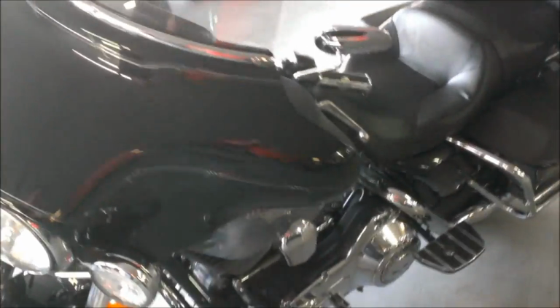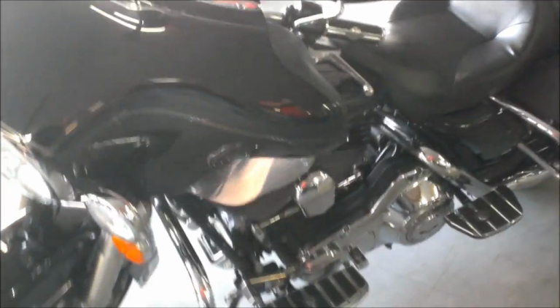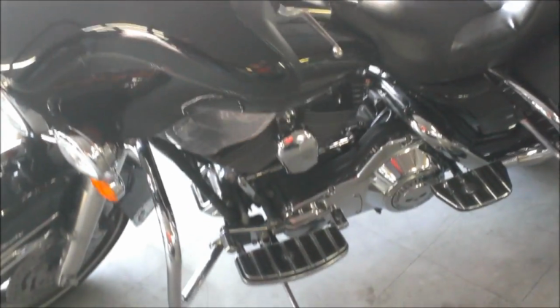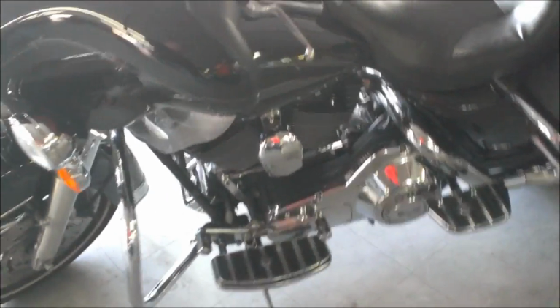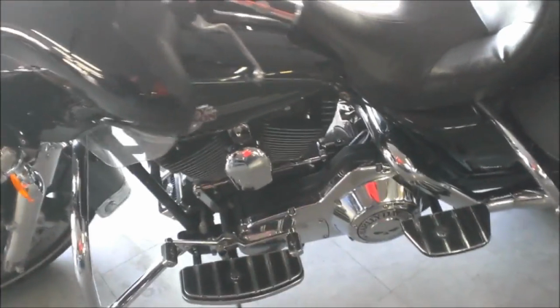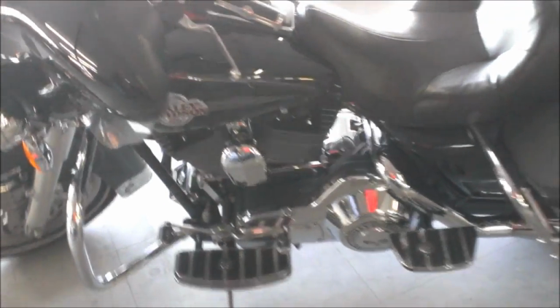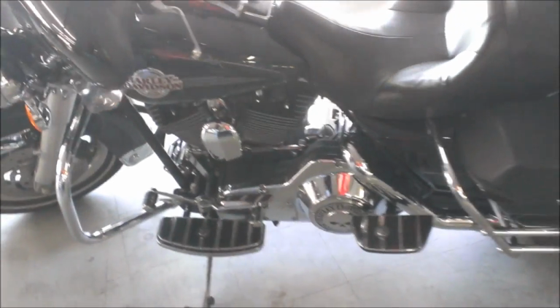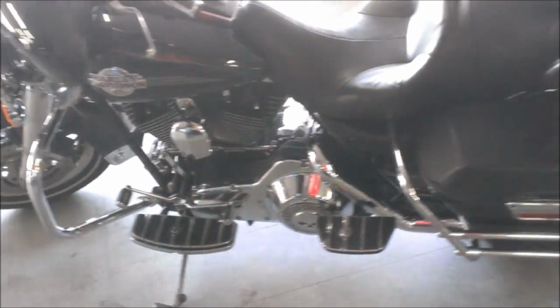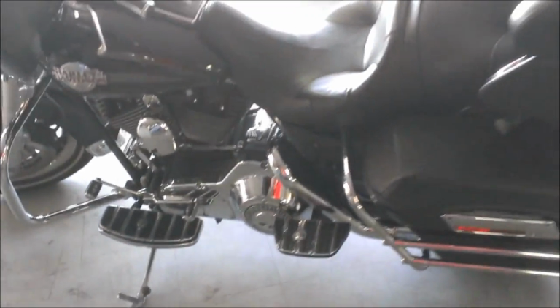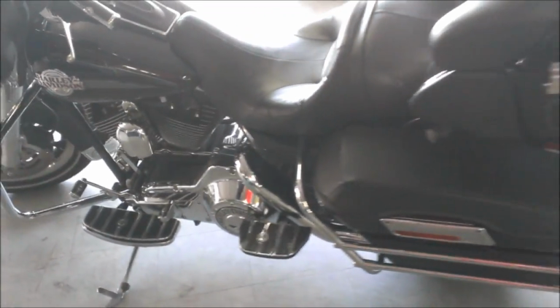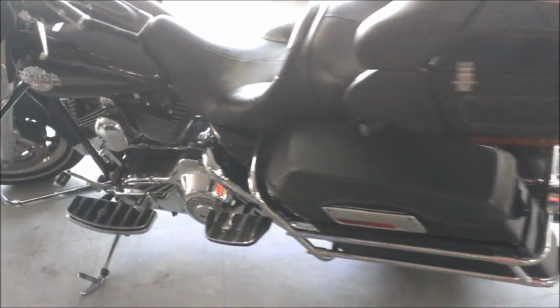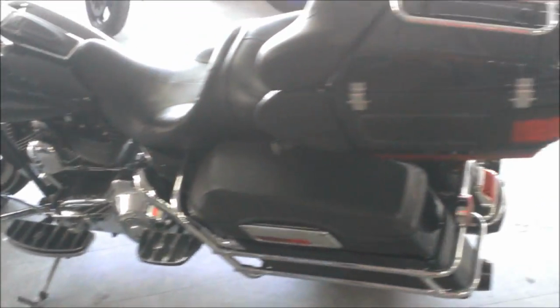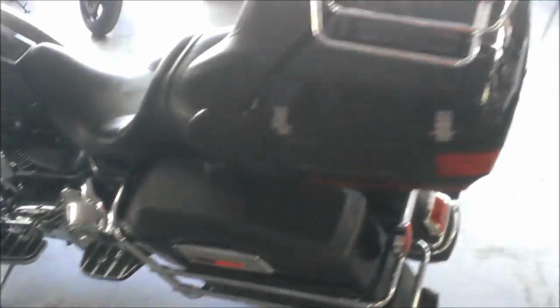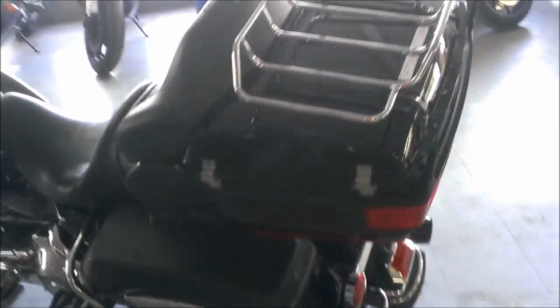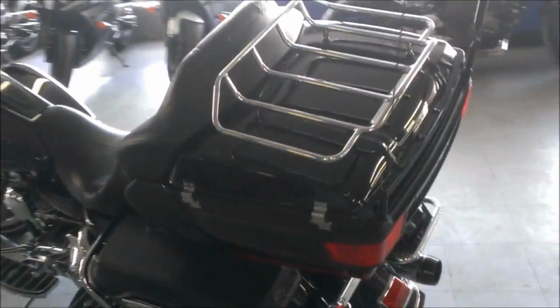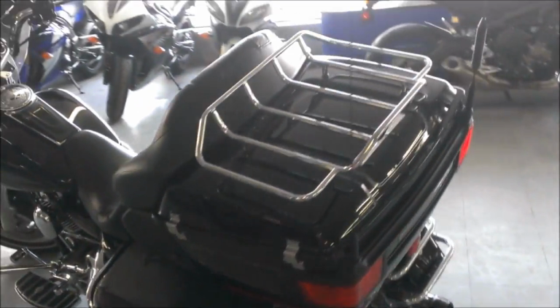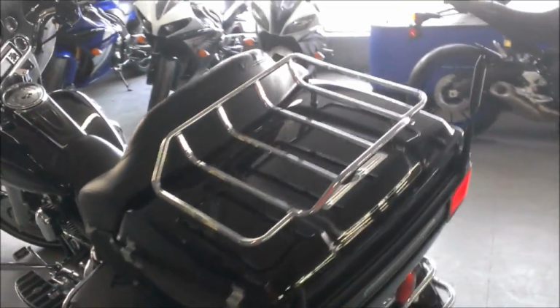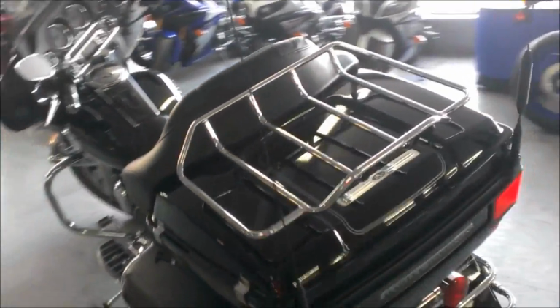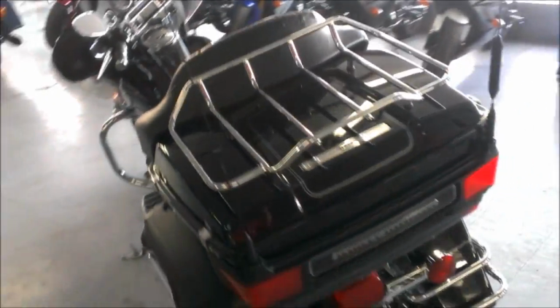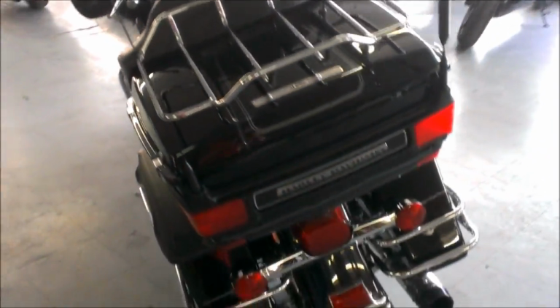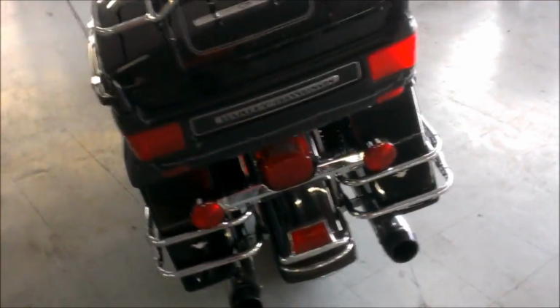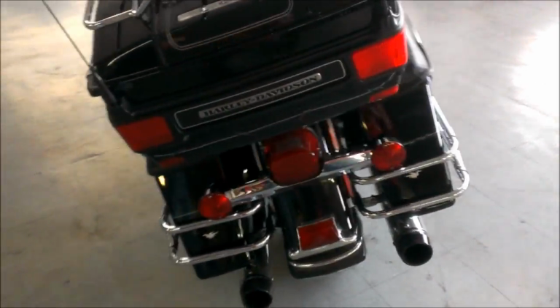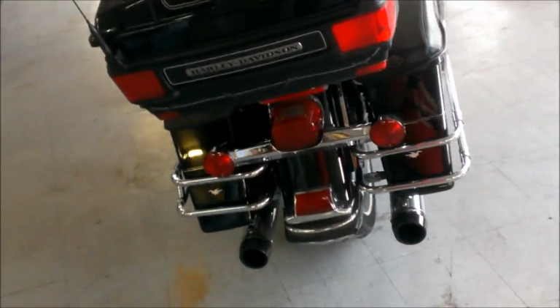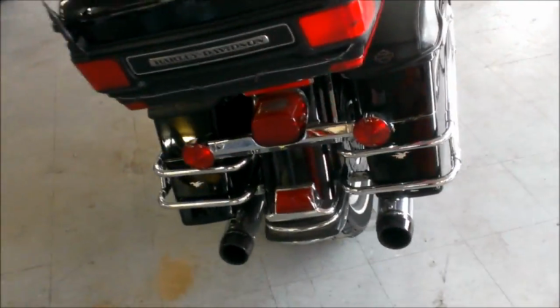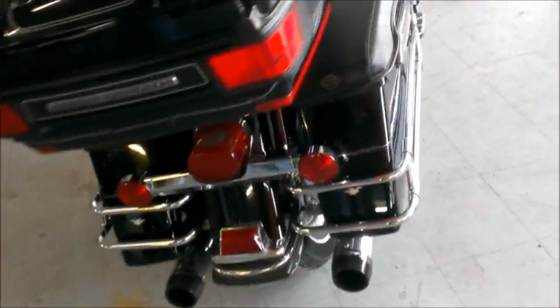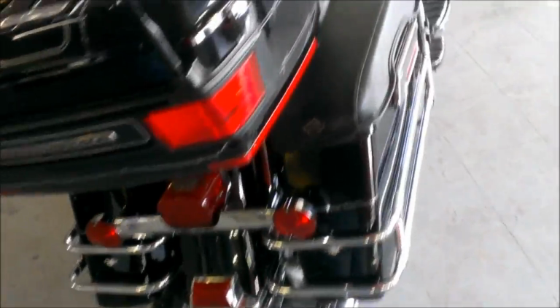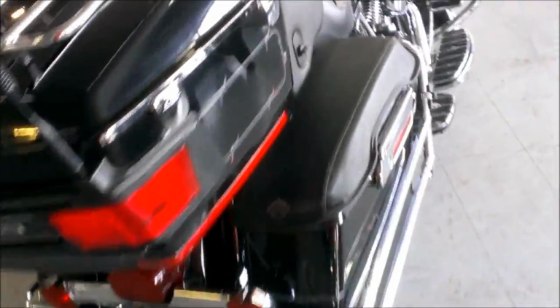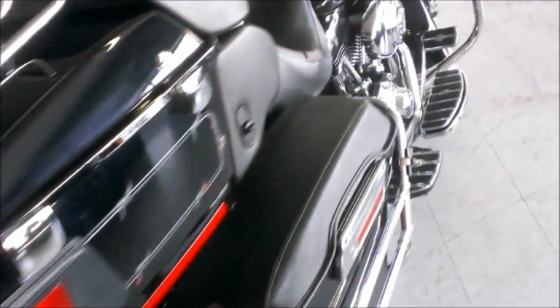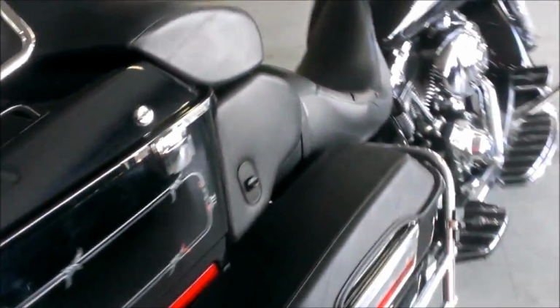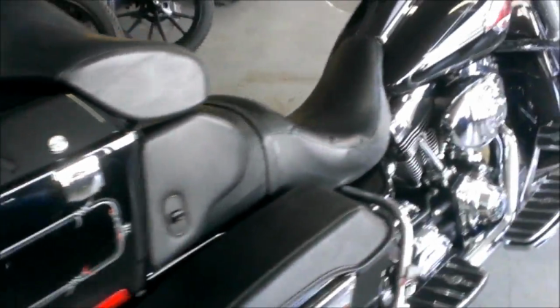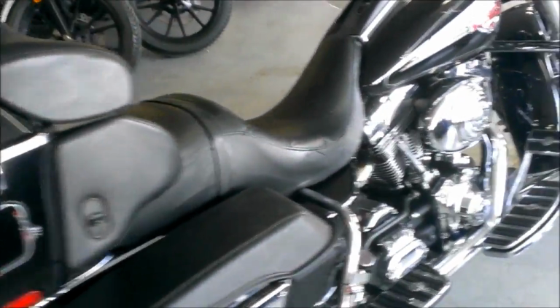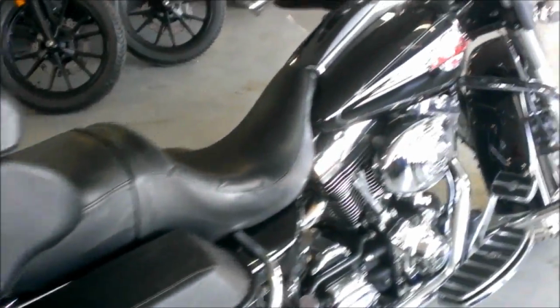It comes in vivid black, it's got the Willie G Harley-Davidson skull package, it has Harley-Davidson saddlebag railguards, luggage rack, a CD MP3 player, and the Reinhardt exhaust makes this Harley sound as cool as it looks.